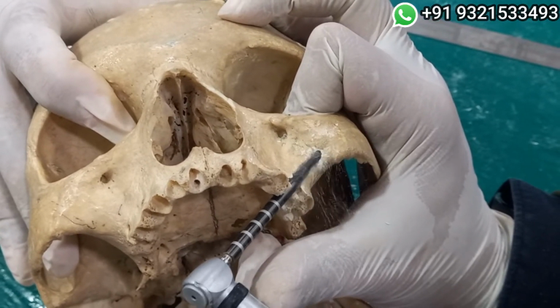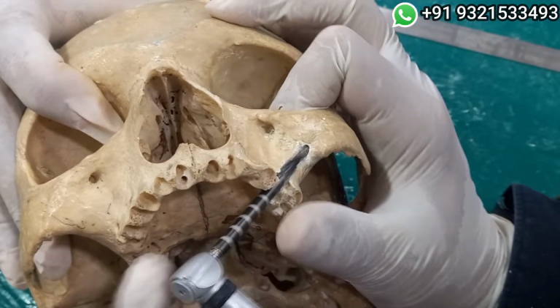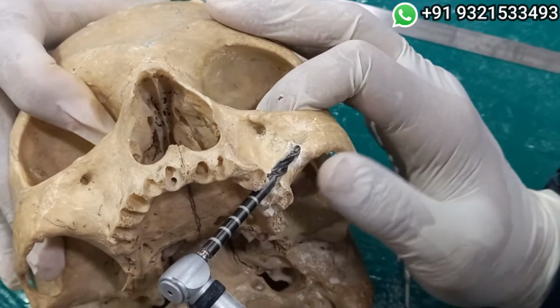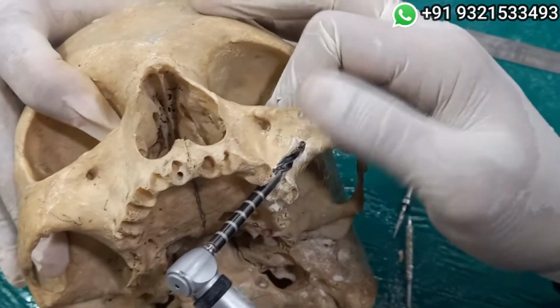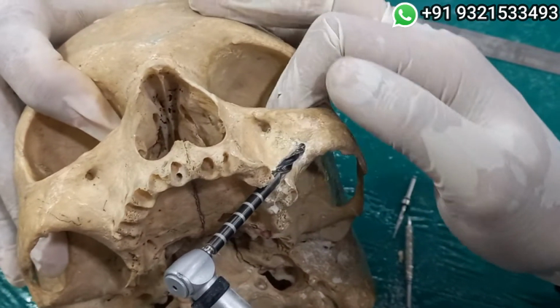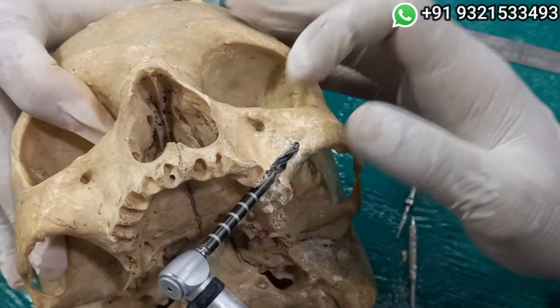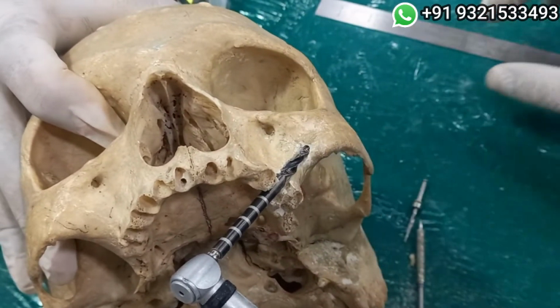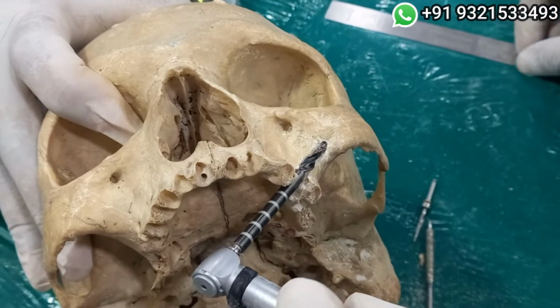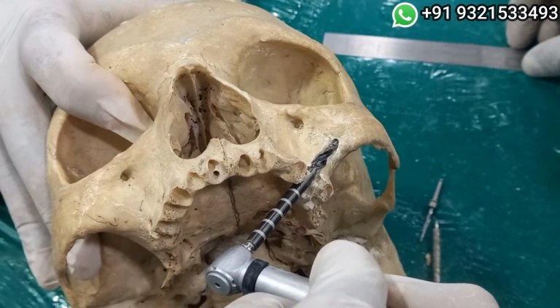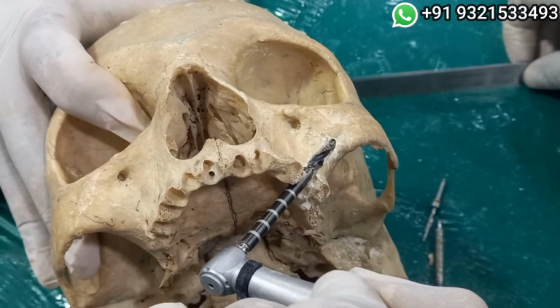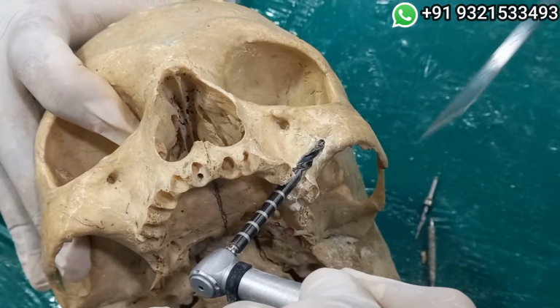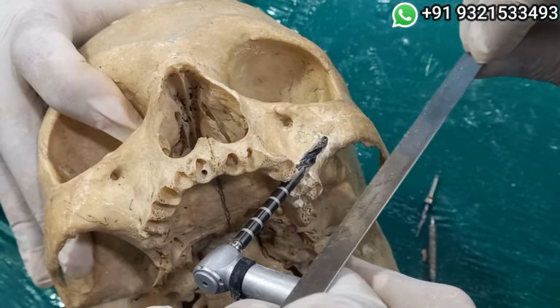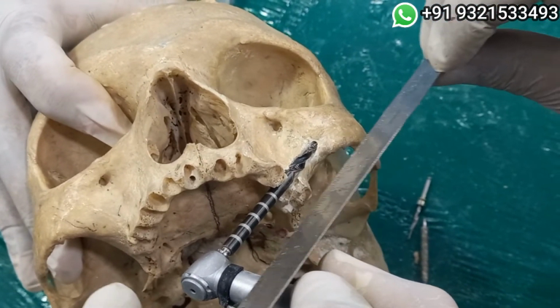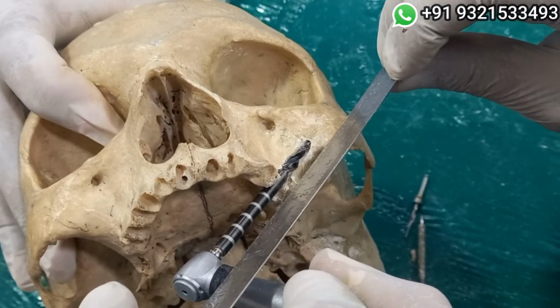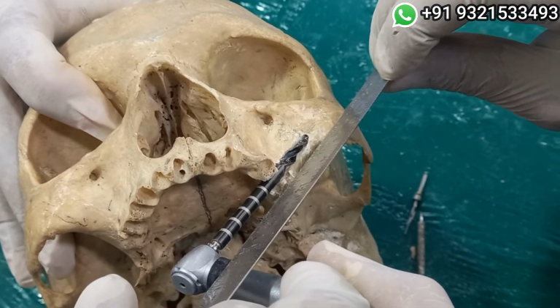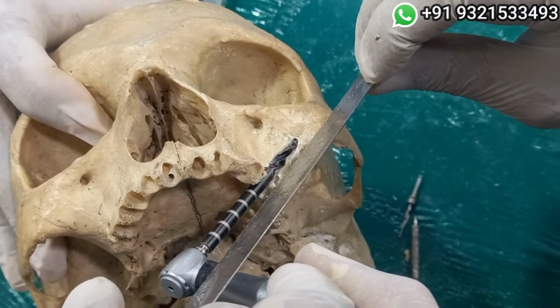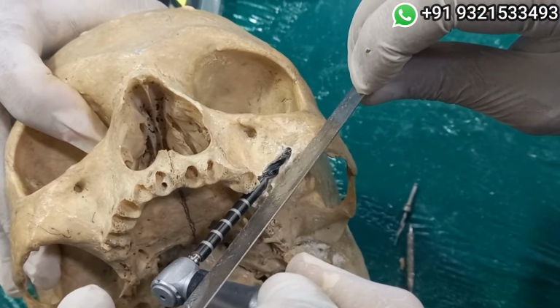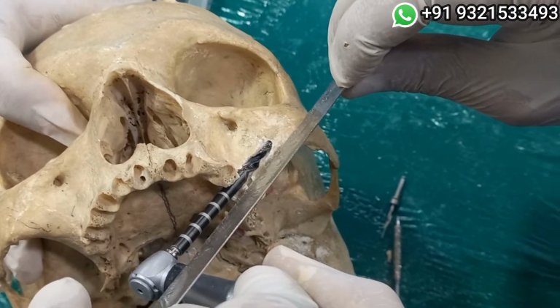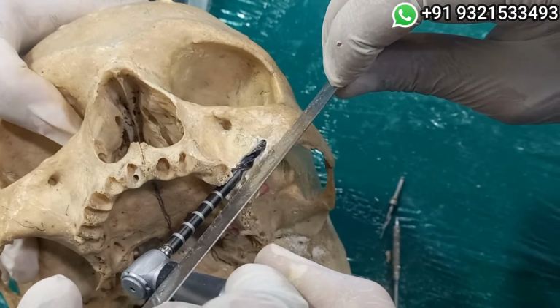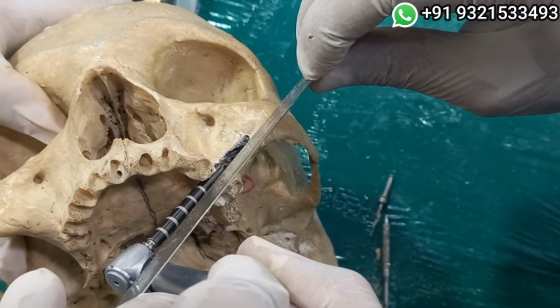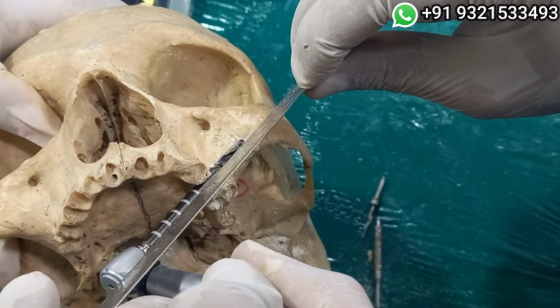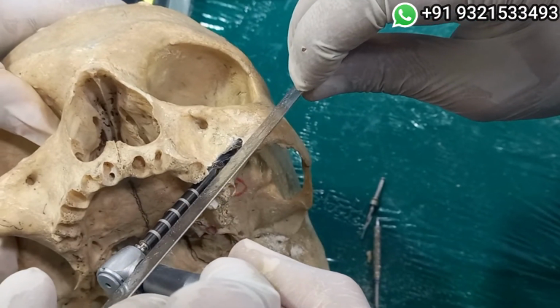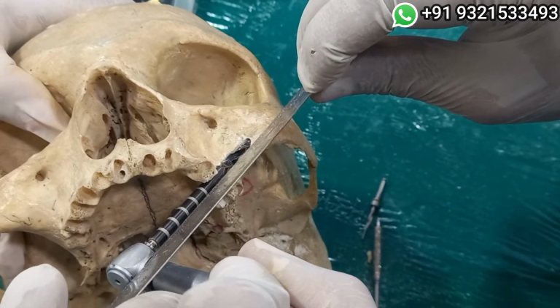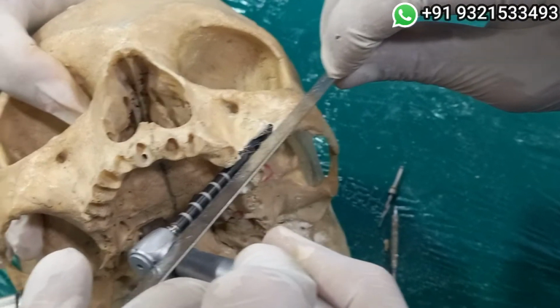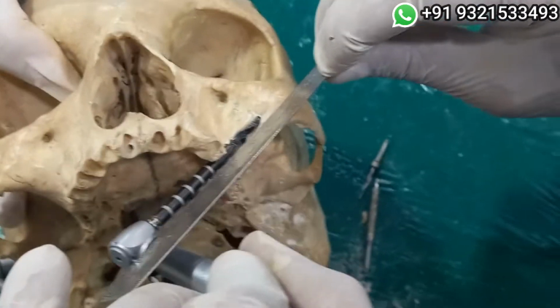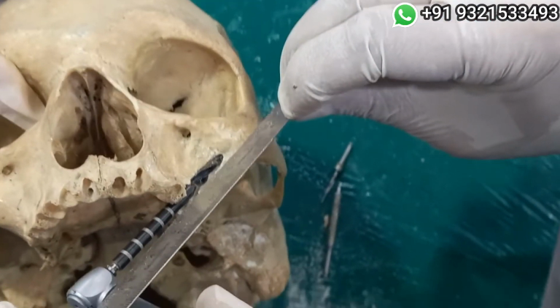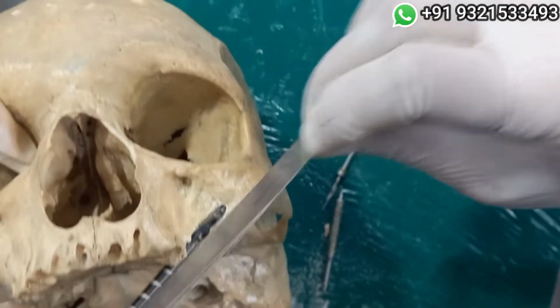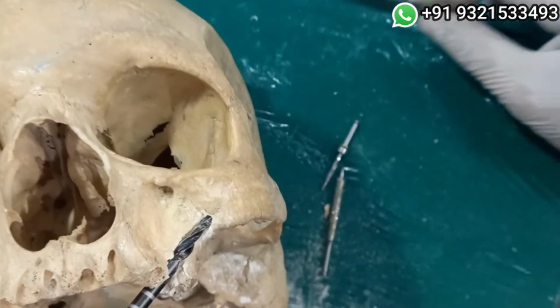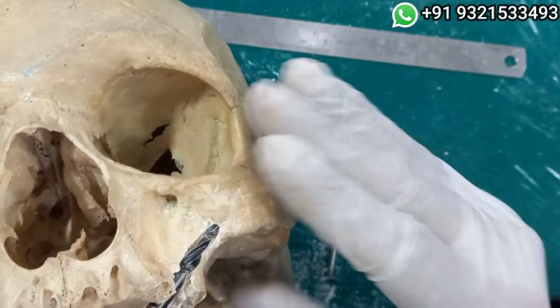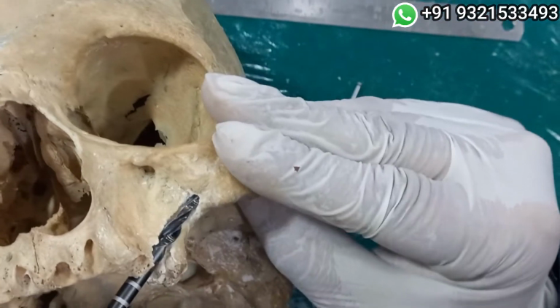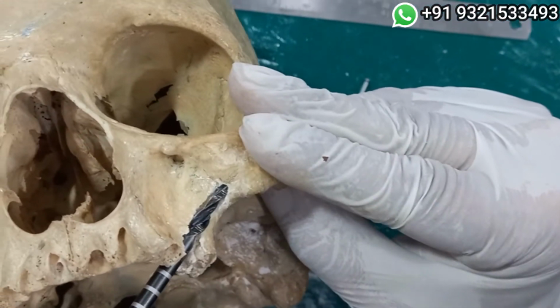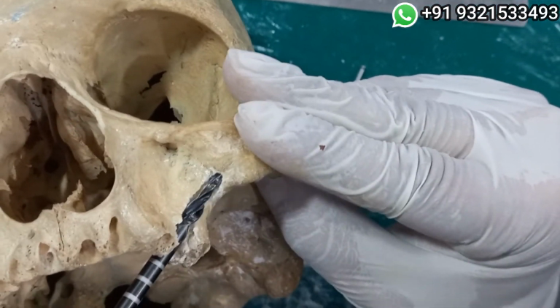Now I have entered into the zygomatic bone and this is the right time to recheck if I am parallel and not entering the eye. And now I will keep my hand extra-orally.